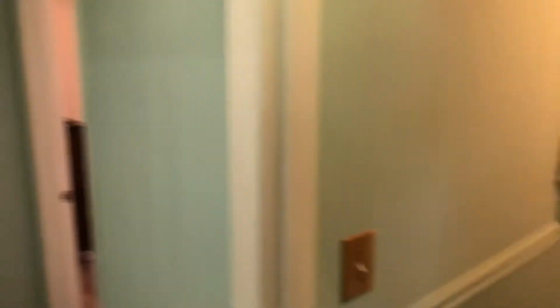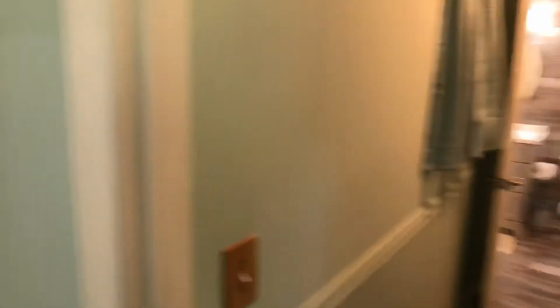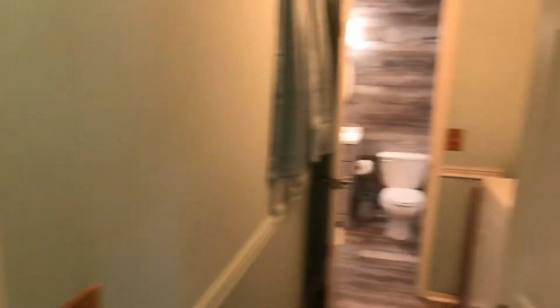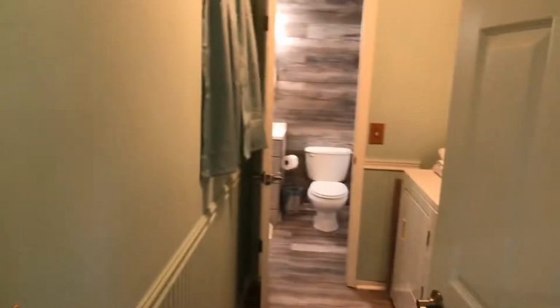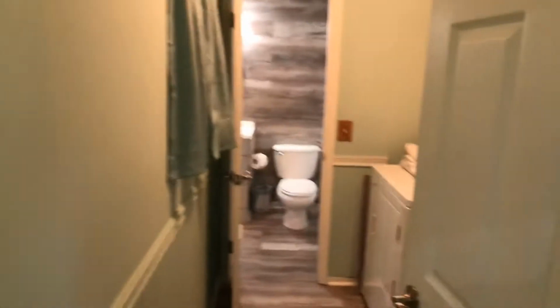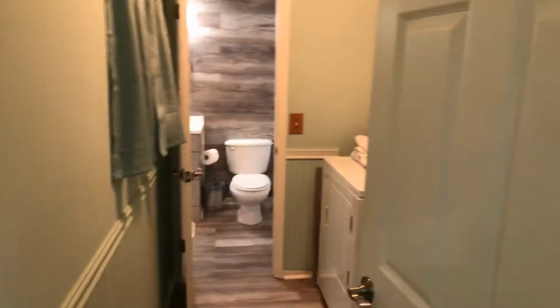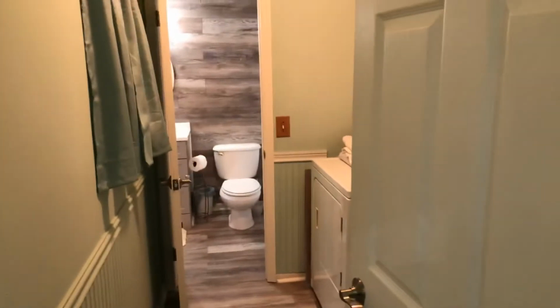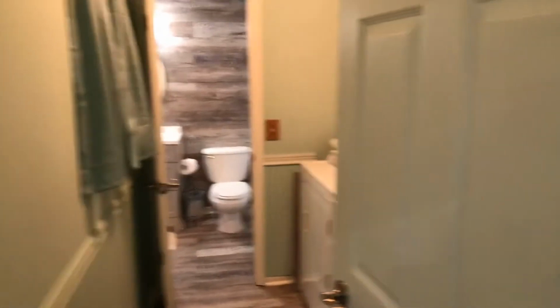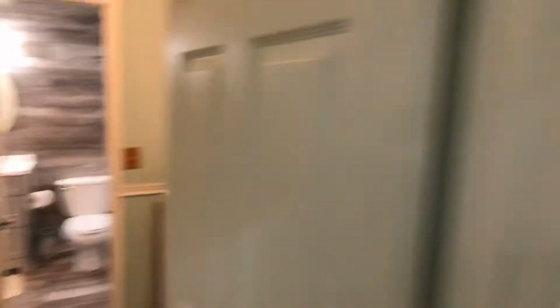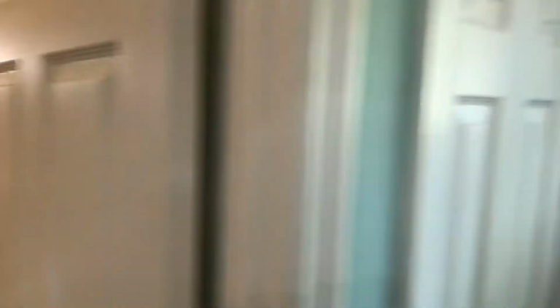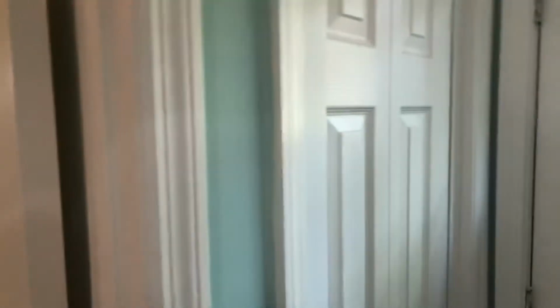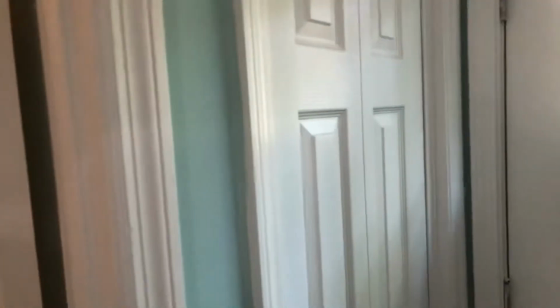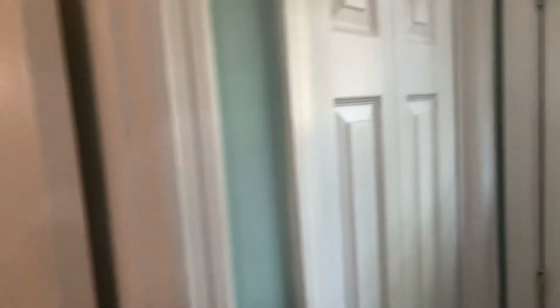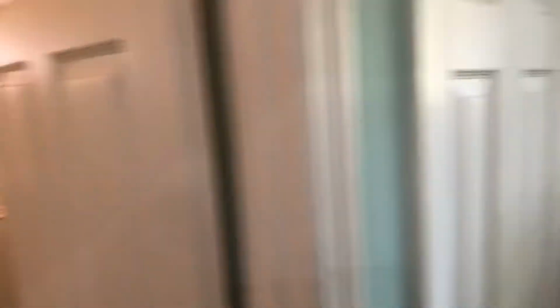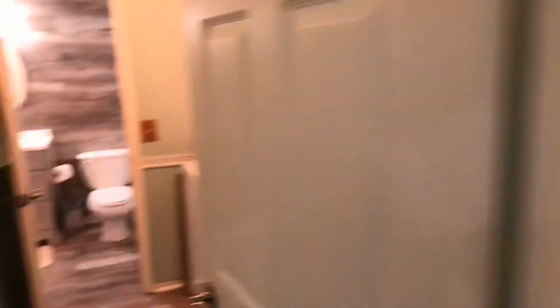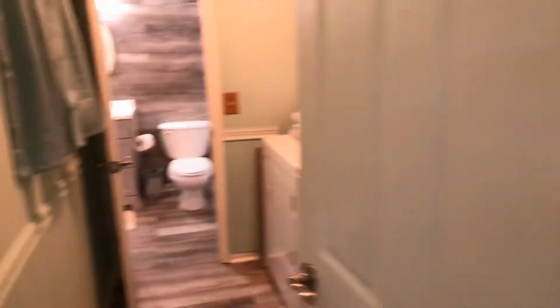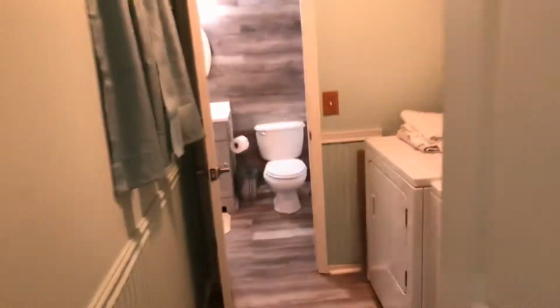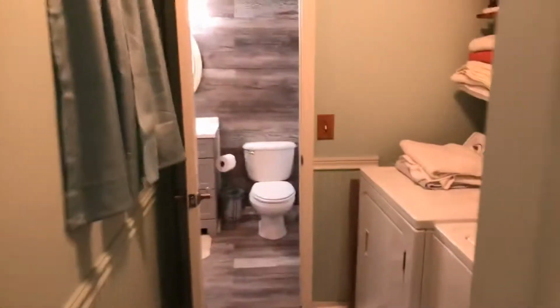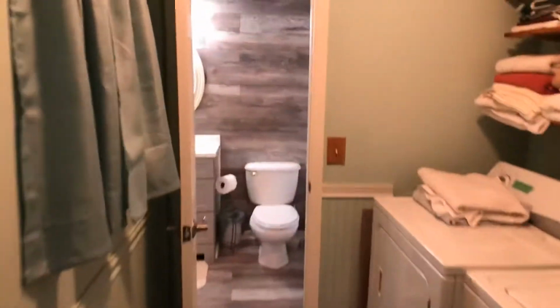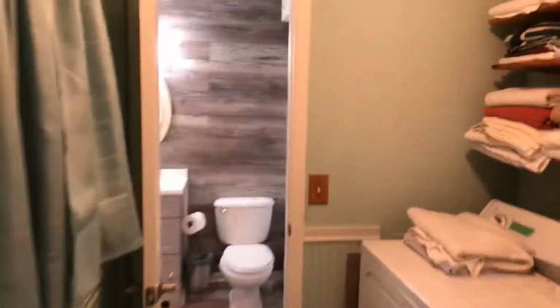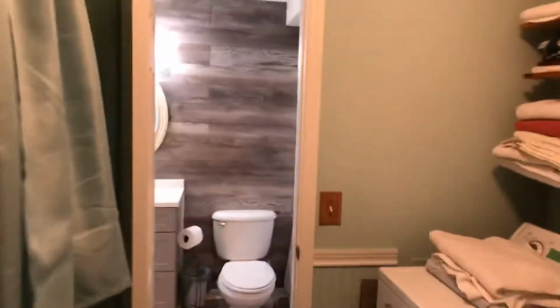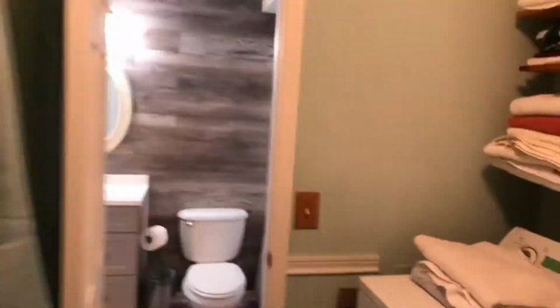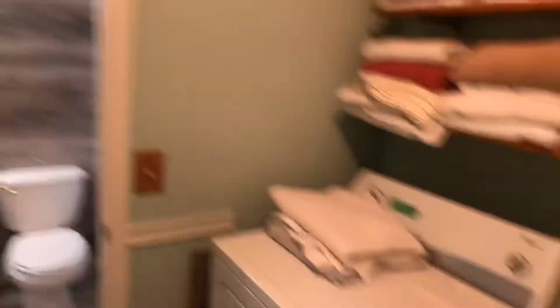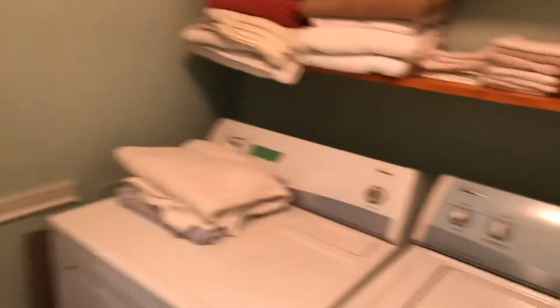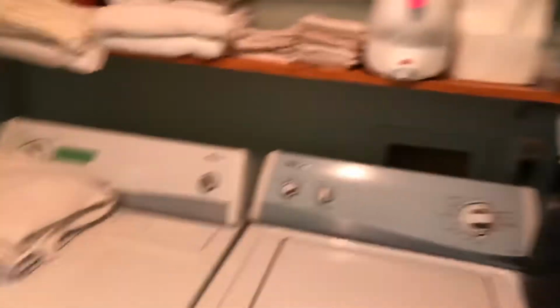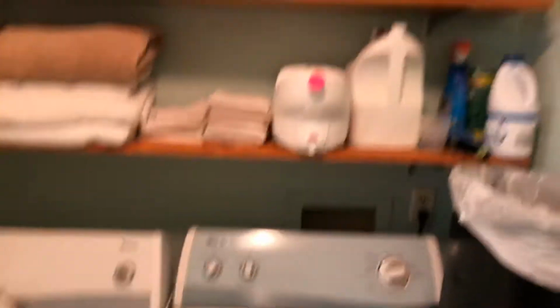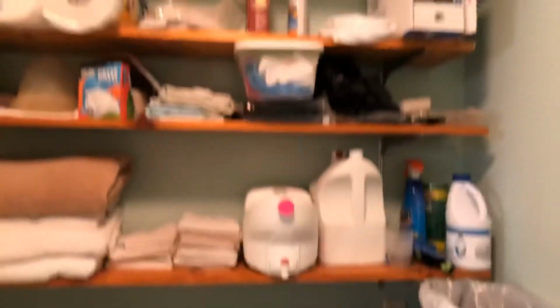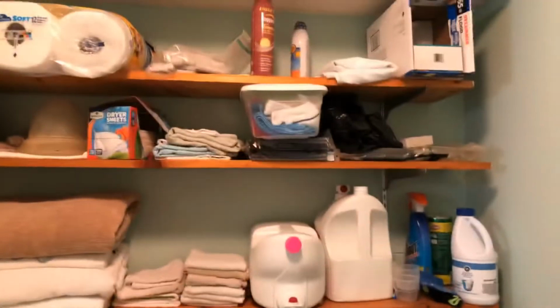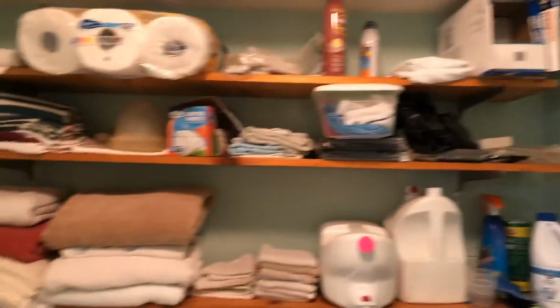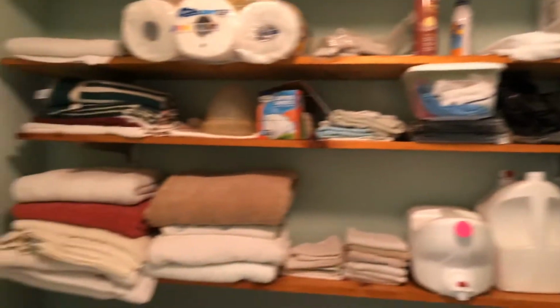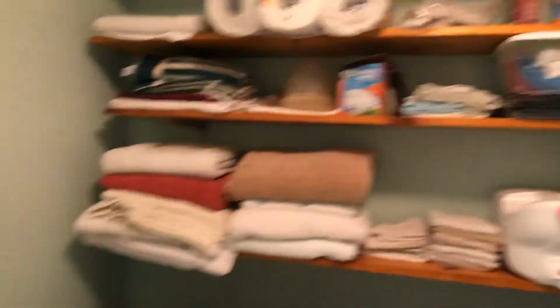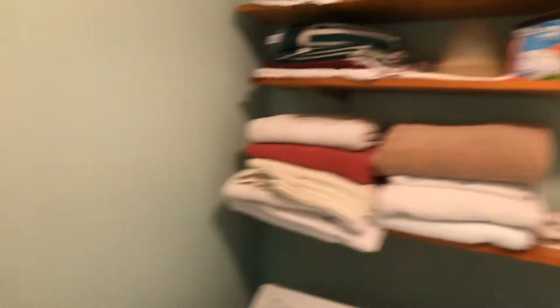Come in, there's a little hall closet, a little coat closet there. Got the laundry room — nice space in here.